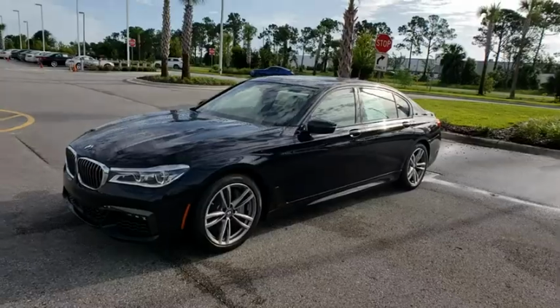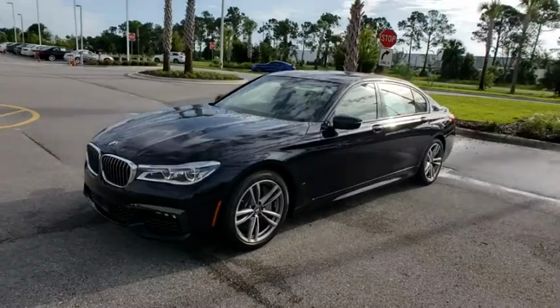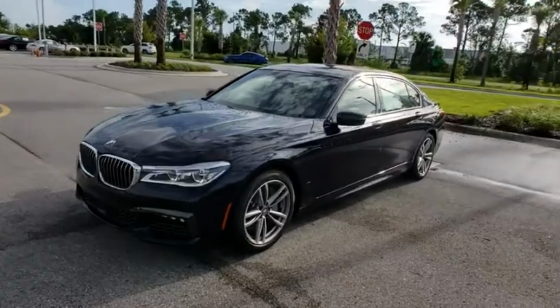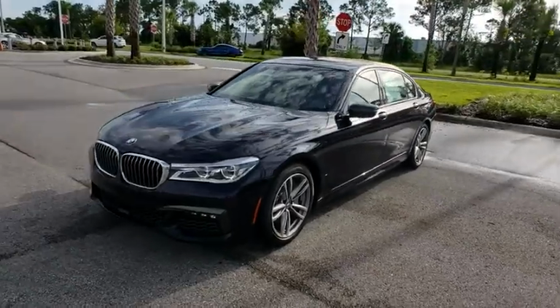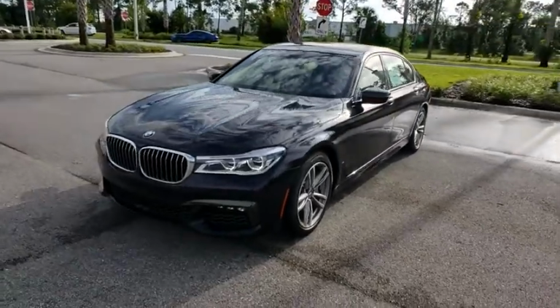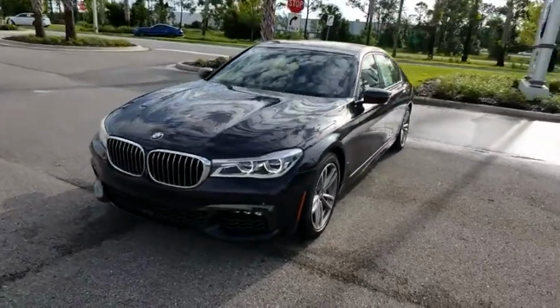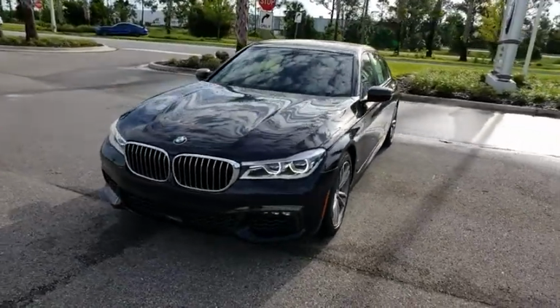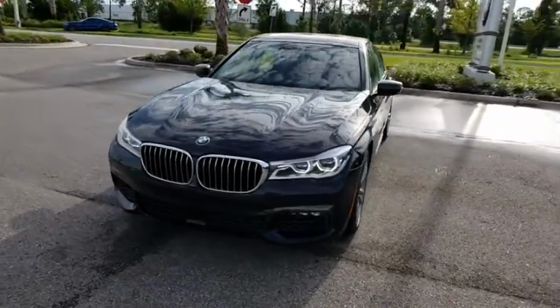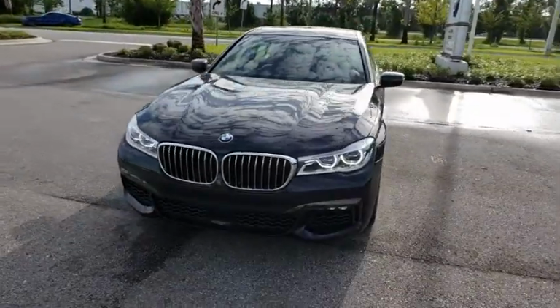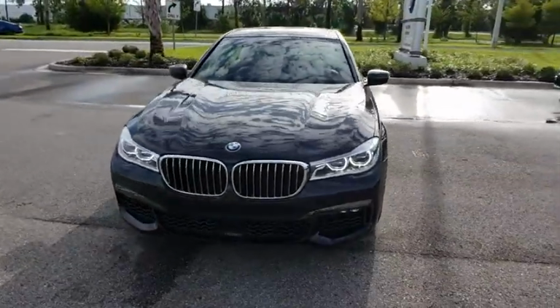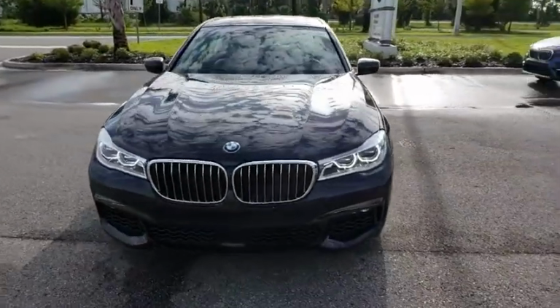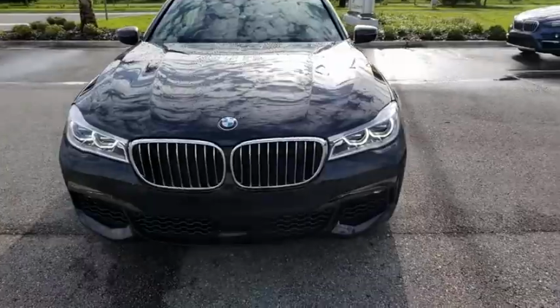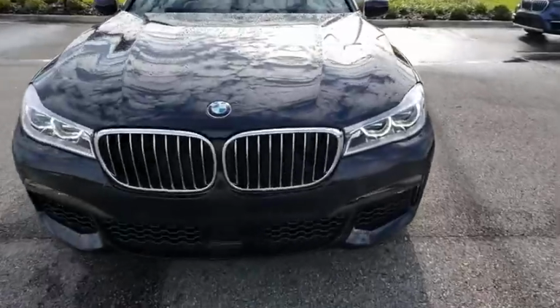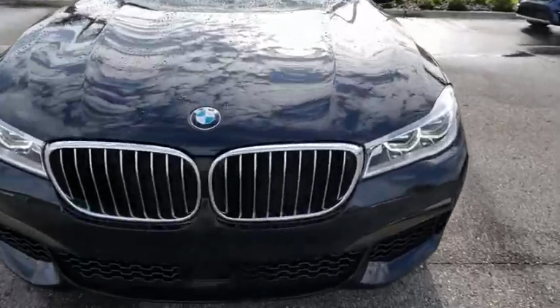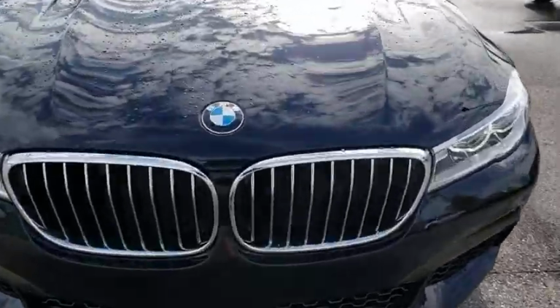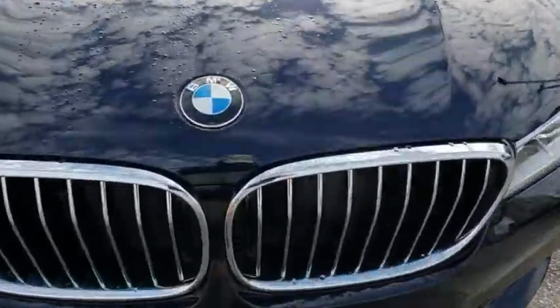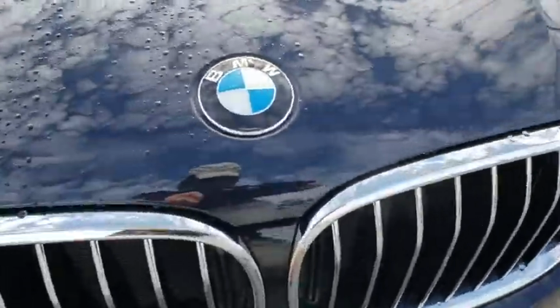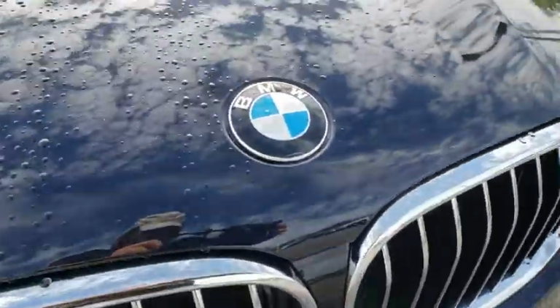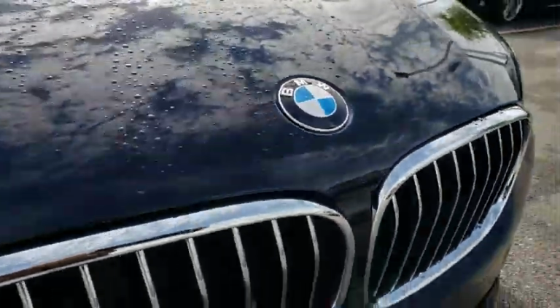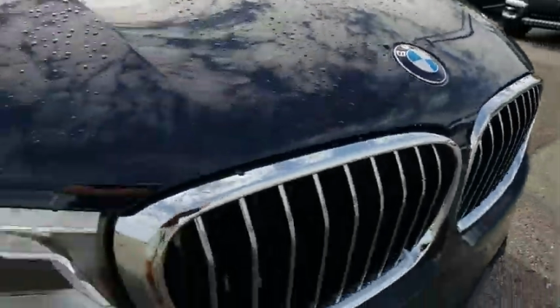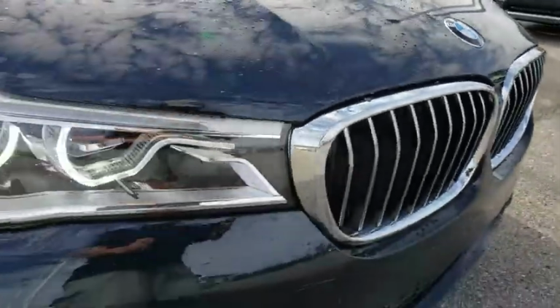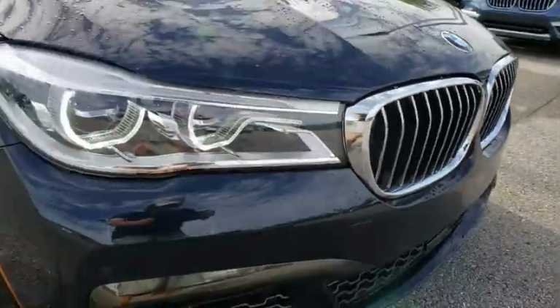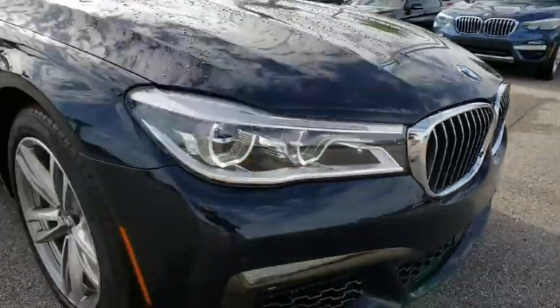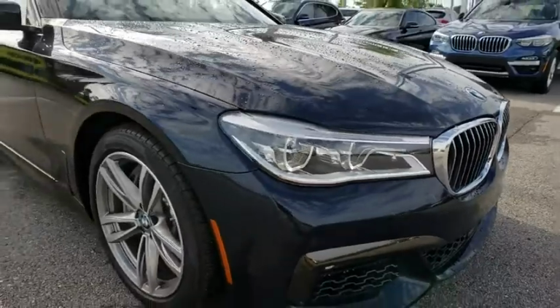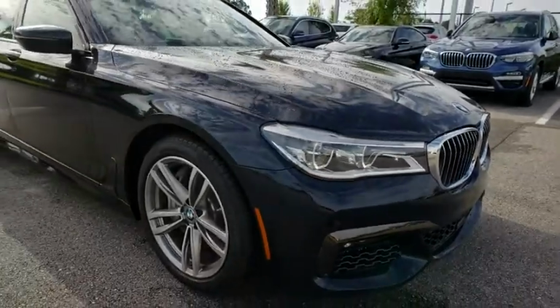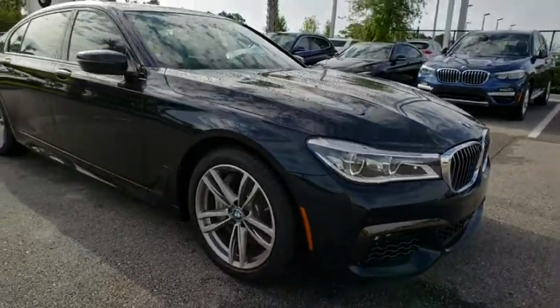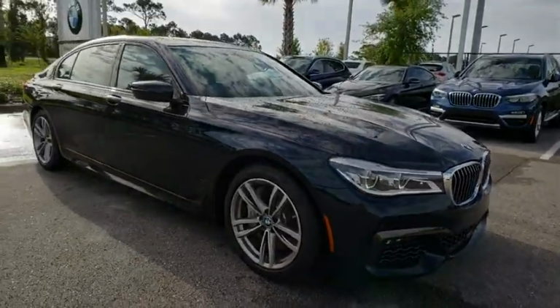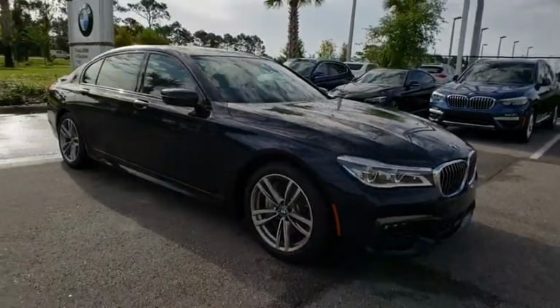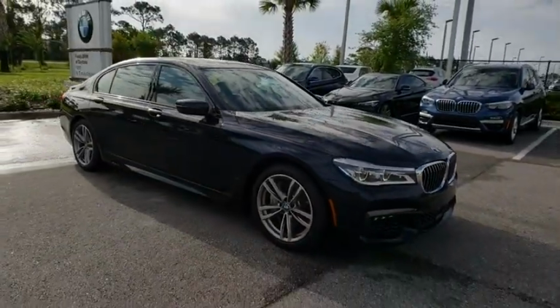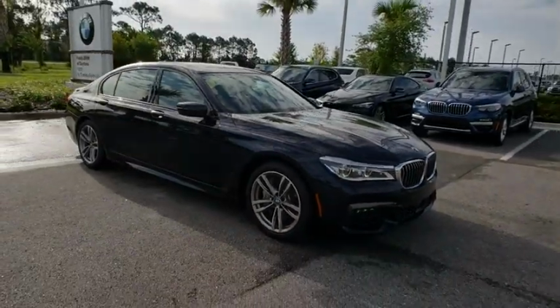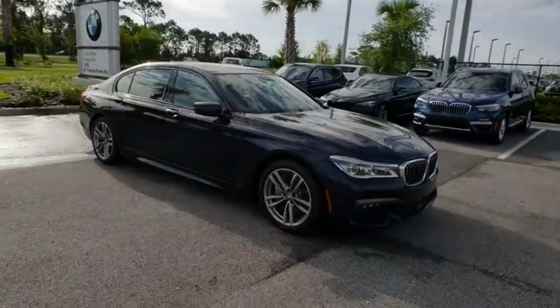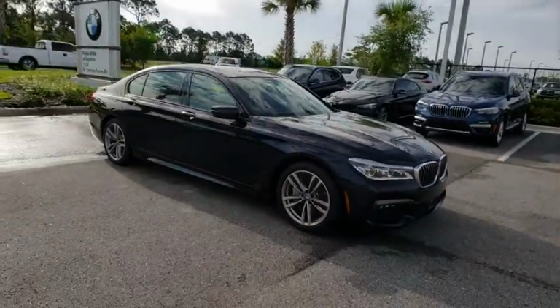2019 BMW 7 Series. The BMW 7 Series is BMW's flagship sedan. This full-size sedan has always represented the top of luxury and technology. Here are some of this vehicle's great options.